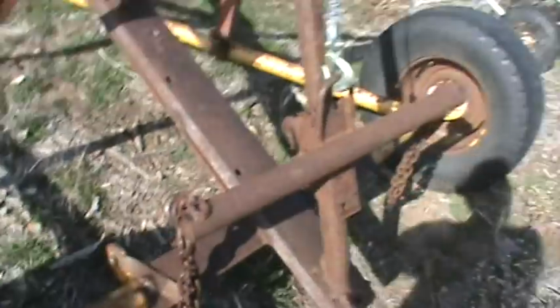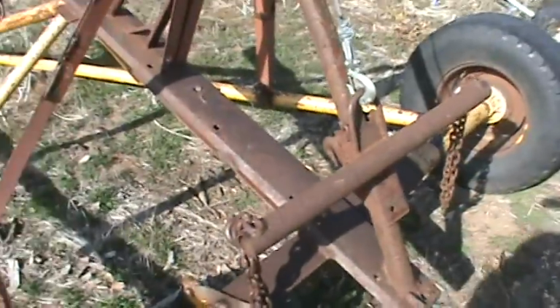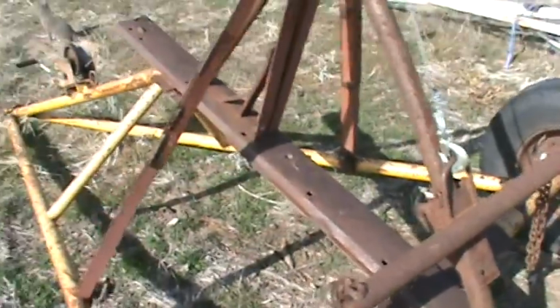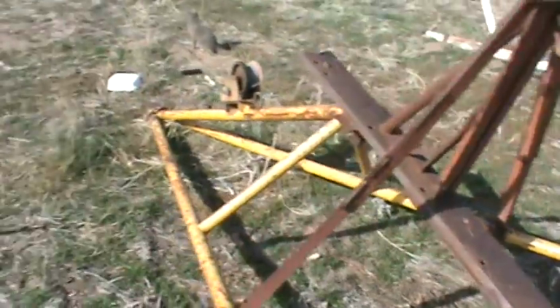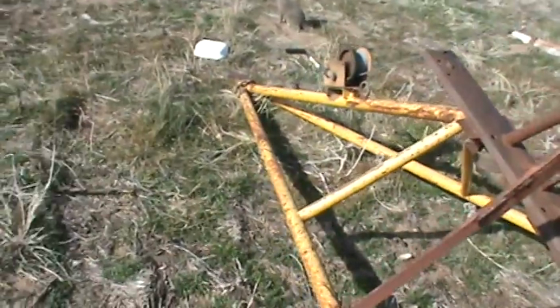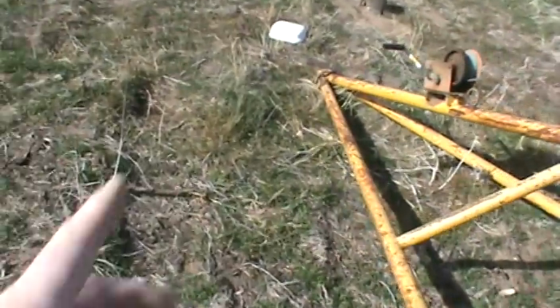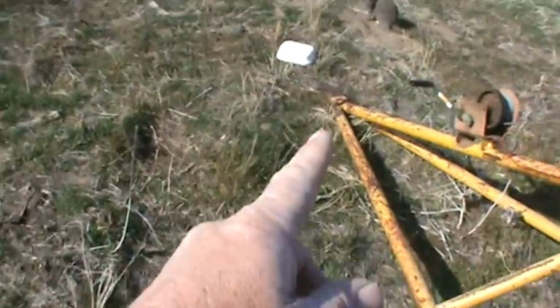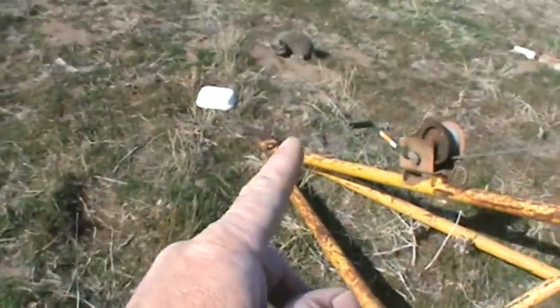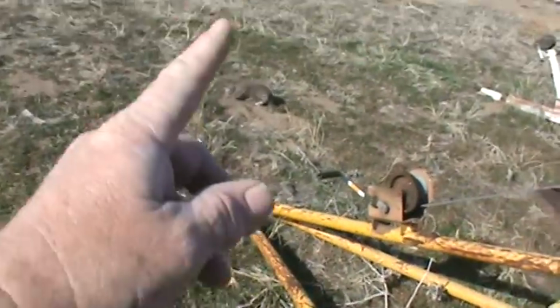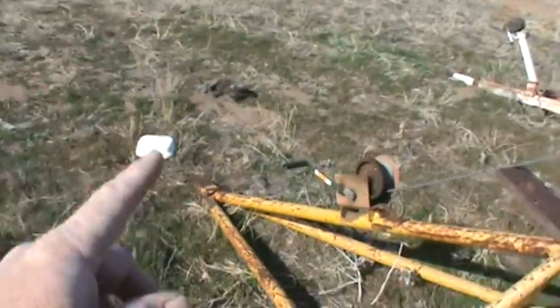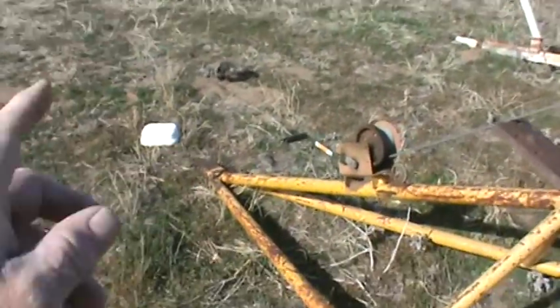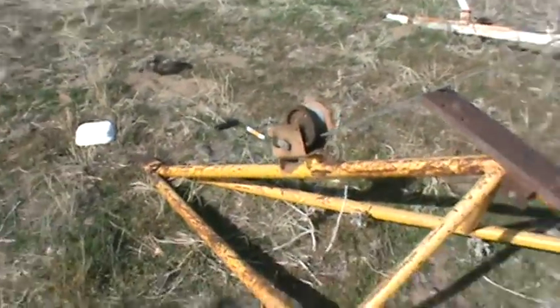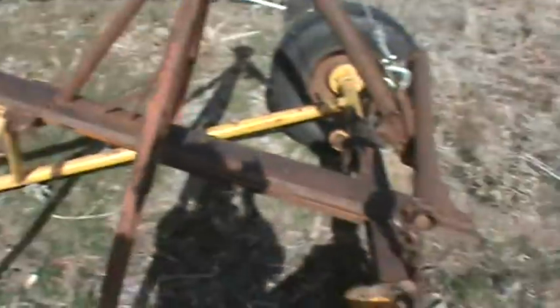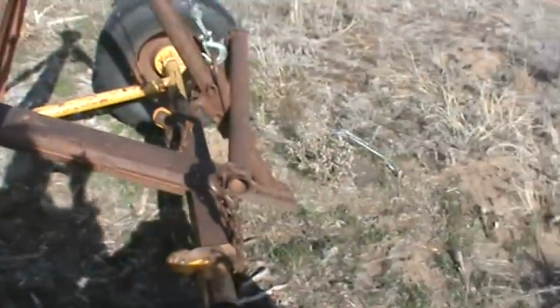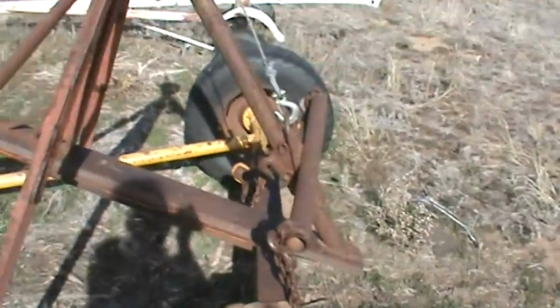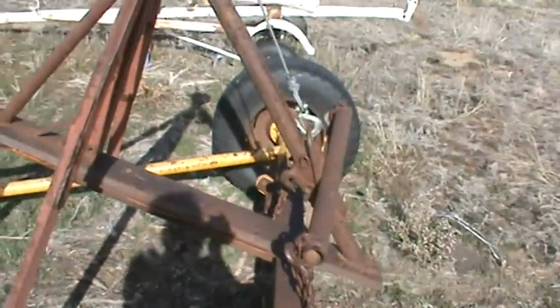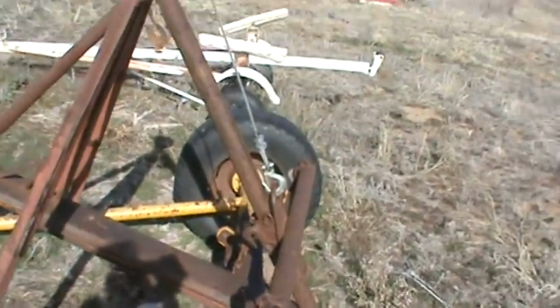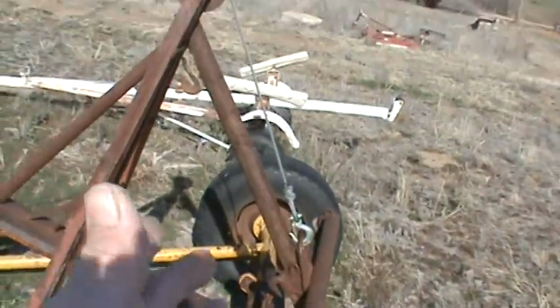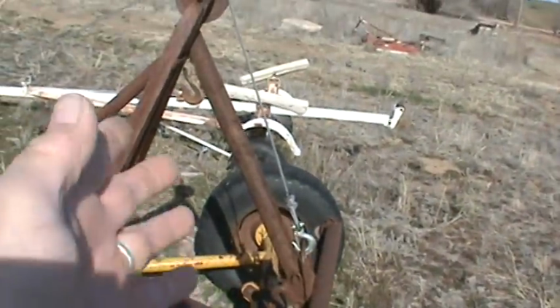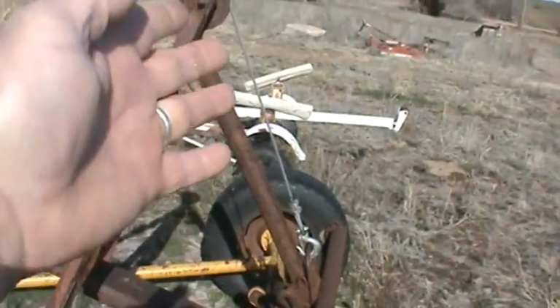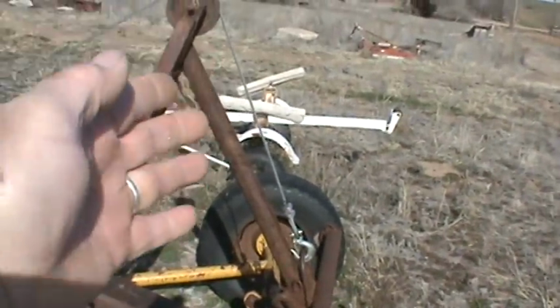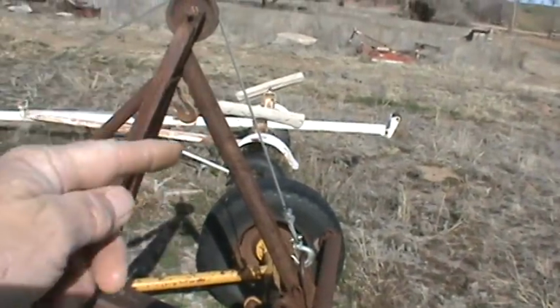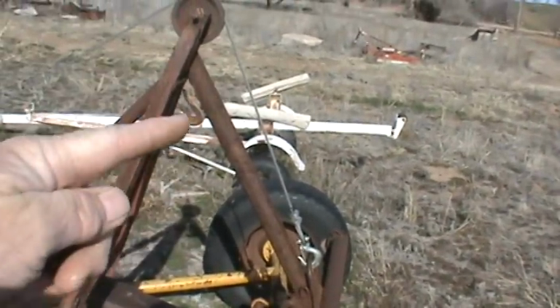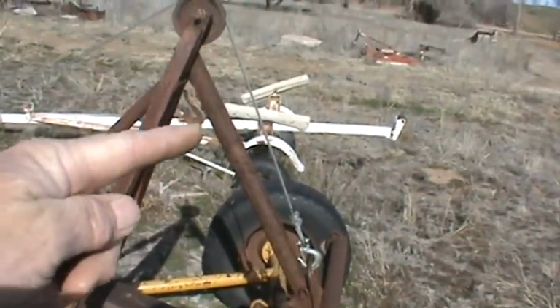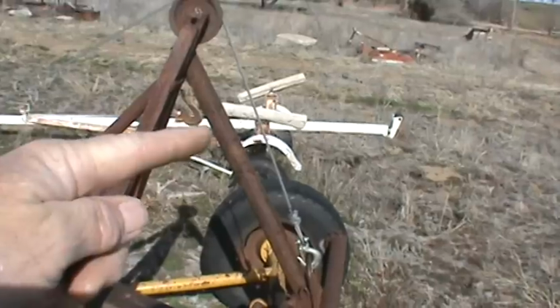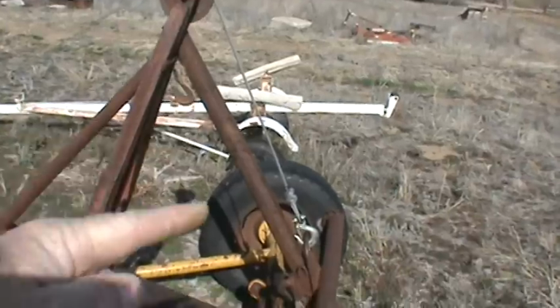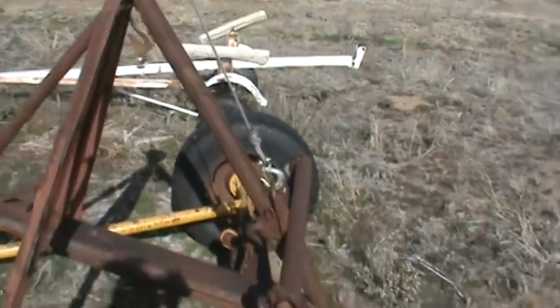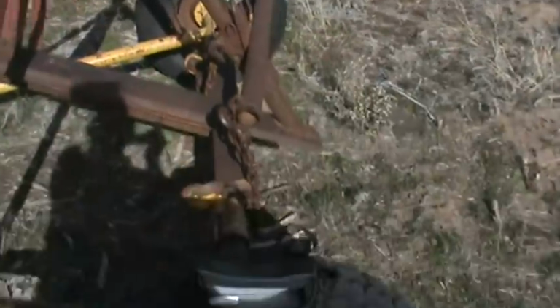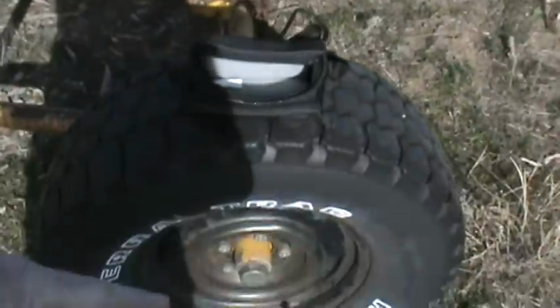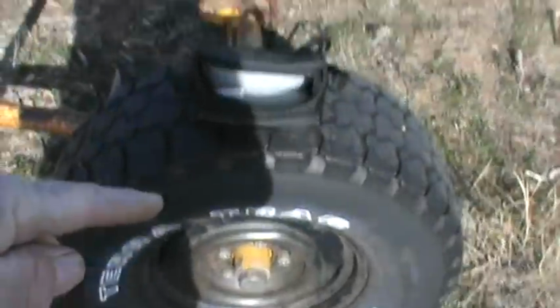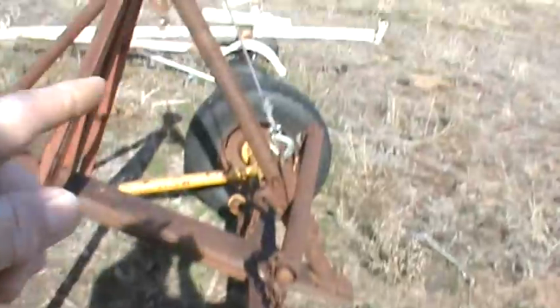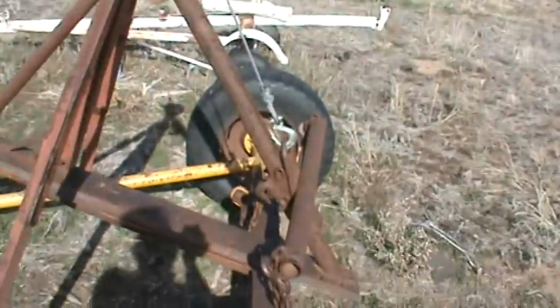You don't want it too far back or it lifts the tongue up pretty hard. I tried to have it where you have the vehicle picked up and the weight of the vehicle is just barely in front of the wheels, but they don't always work like that.